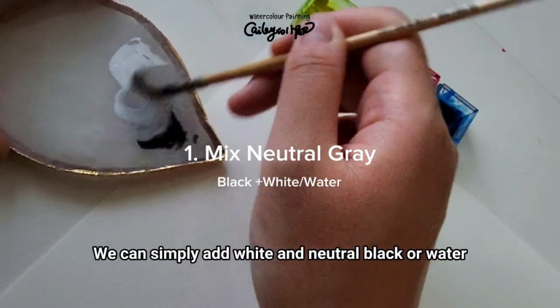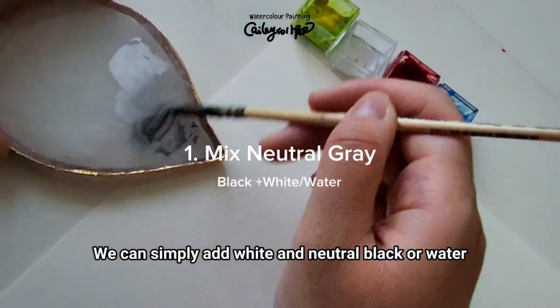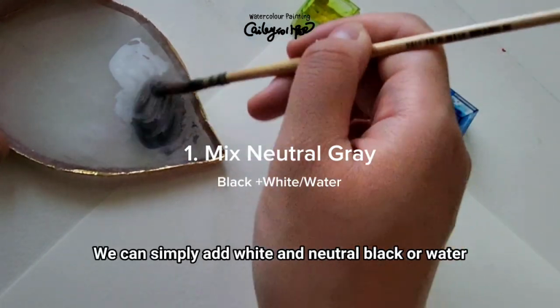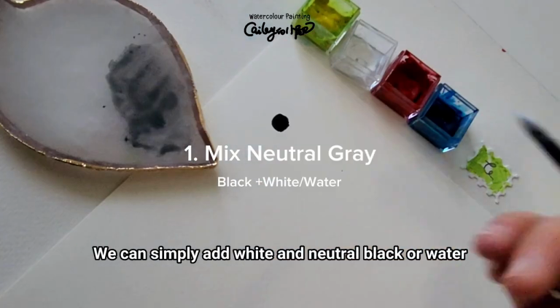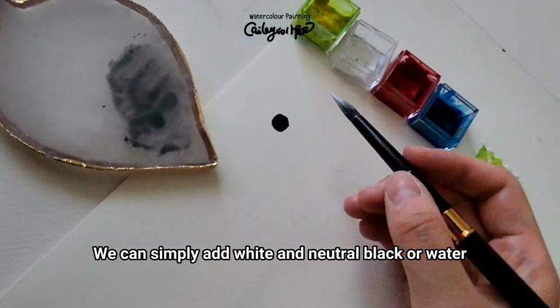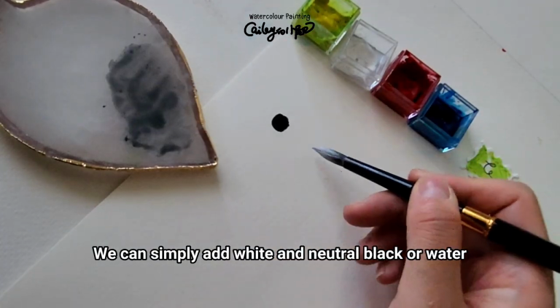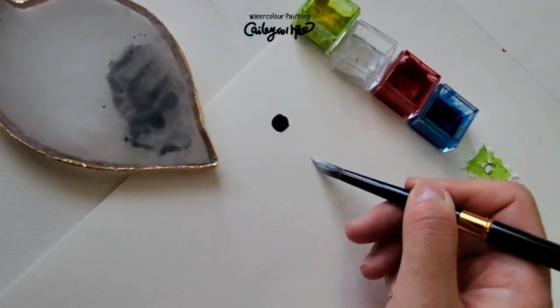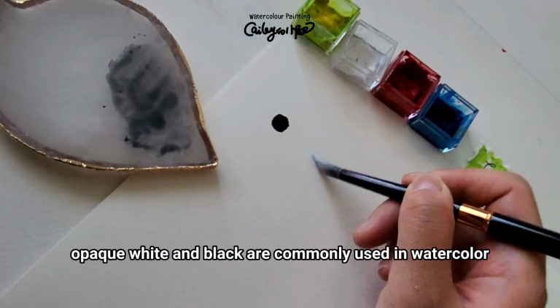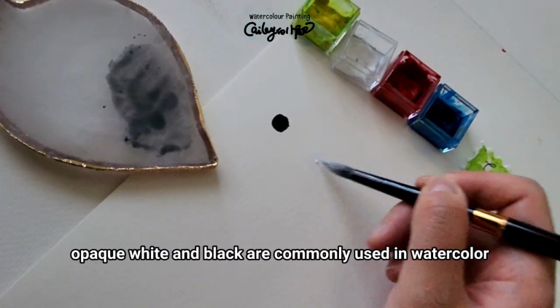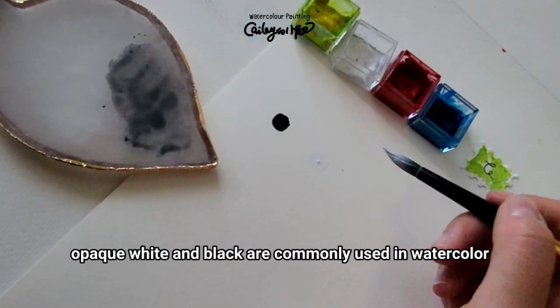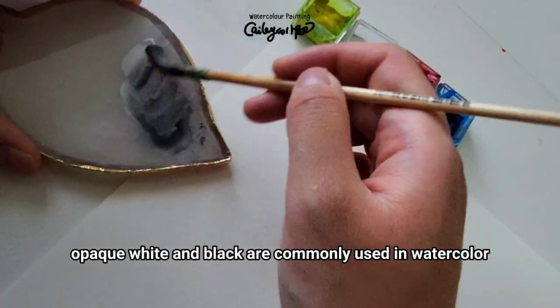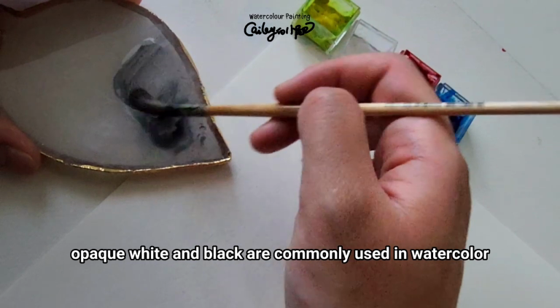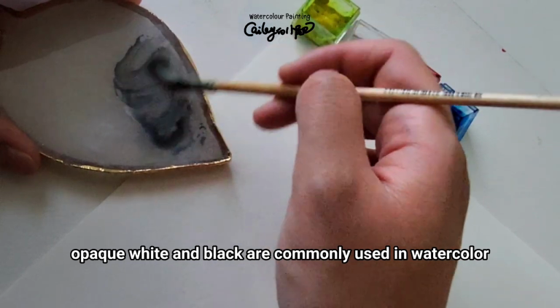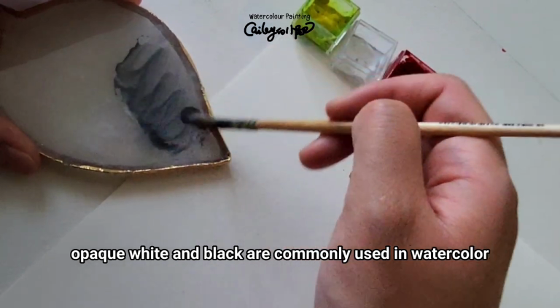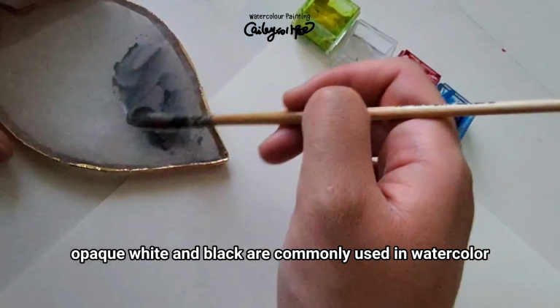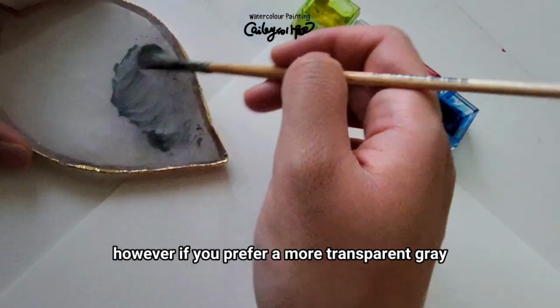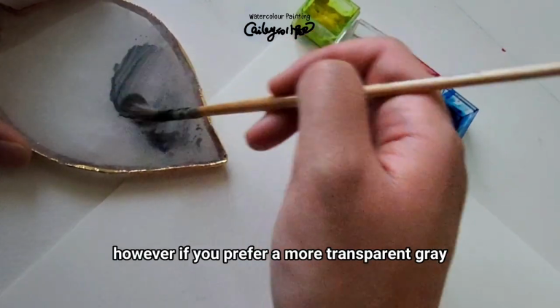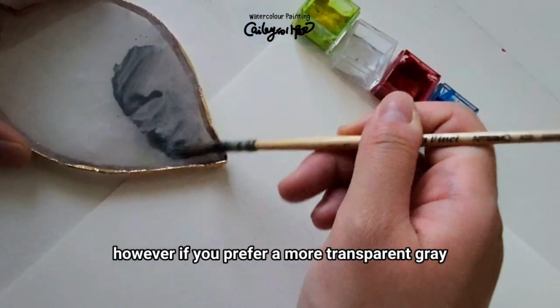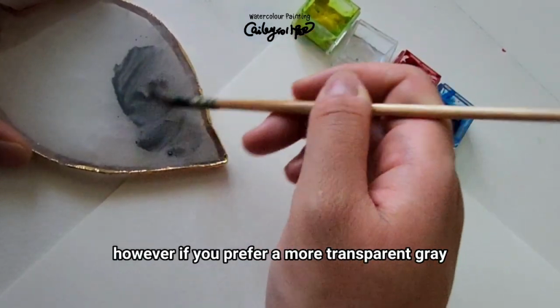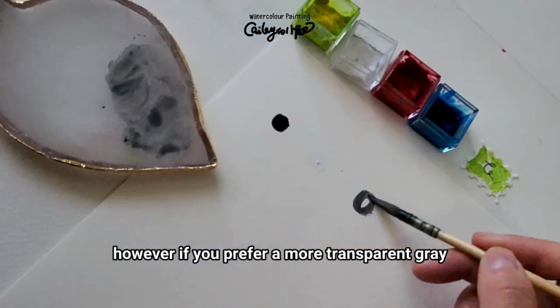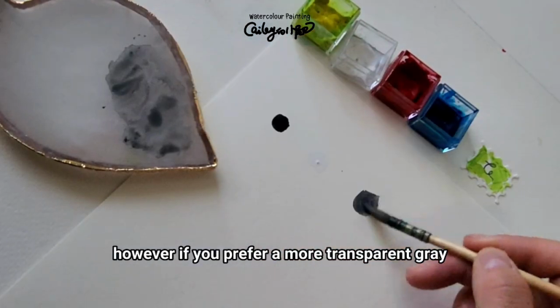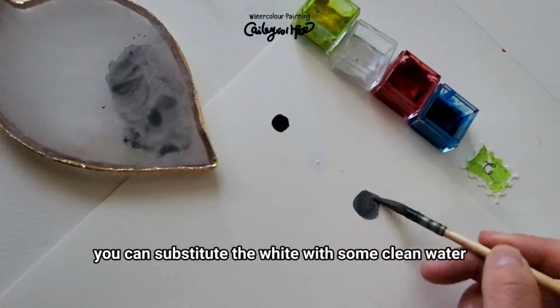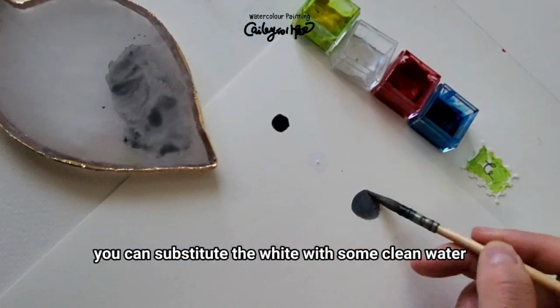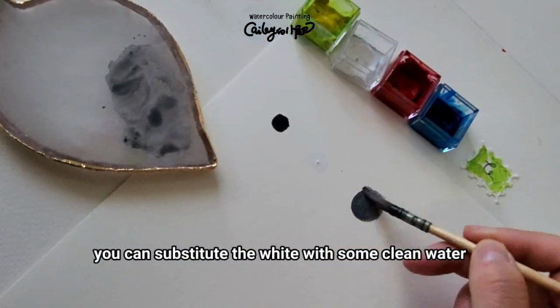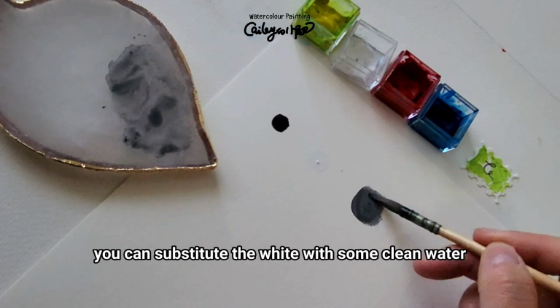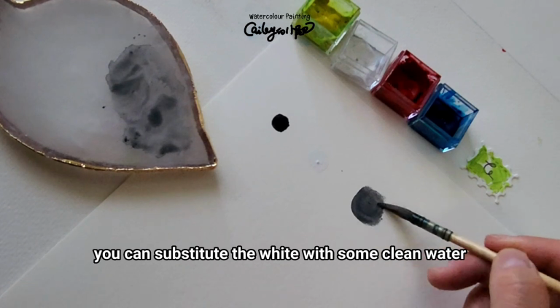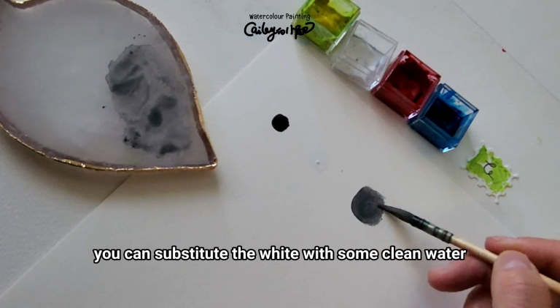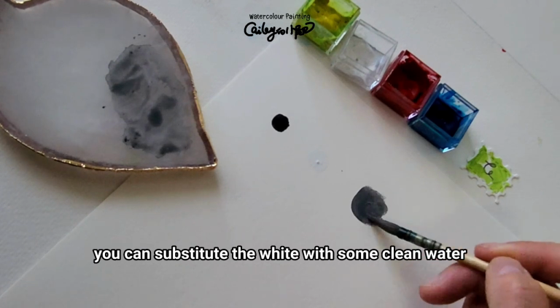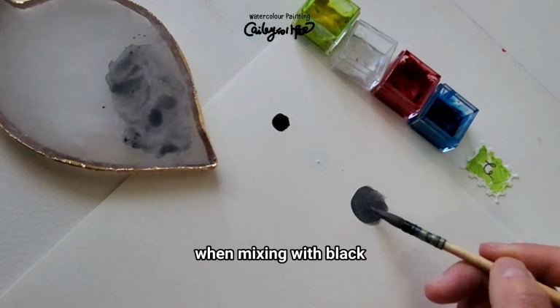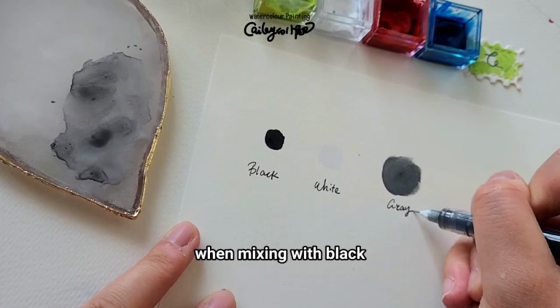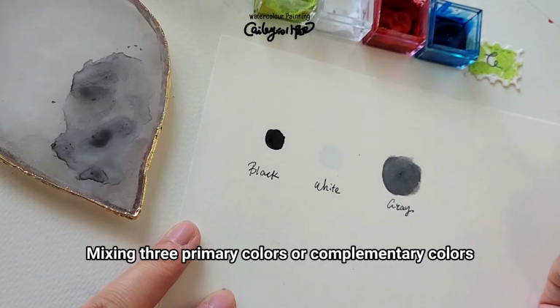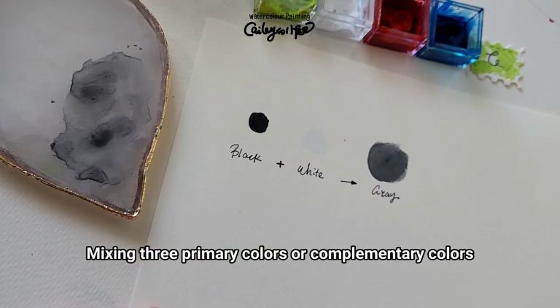To create an opaque gray, simply add white and neutral black. Opaque white and black are commonly used in watercolor. However, if you prefer a more transparent gray, you can substitute the white with some clean water when mixing with black.